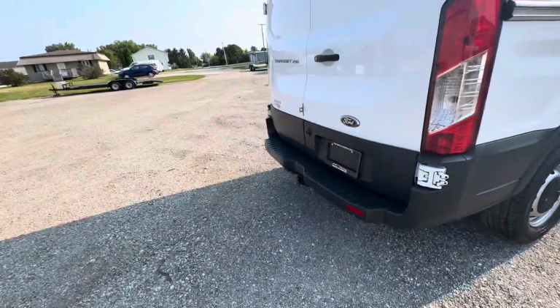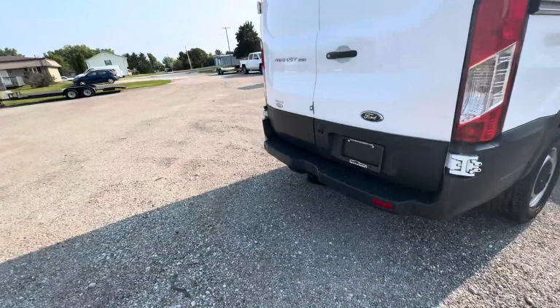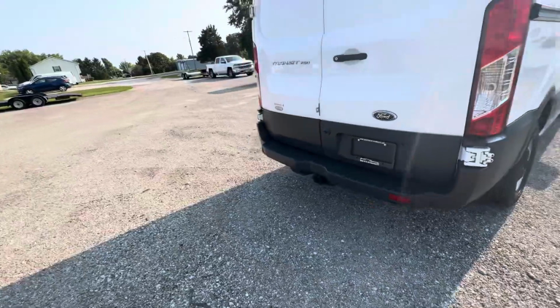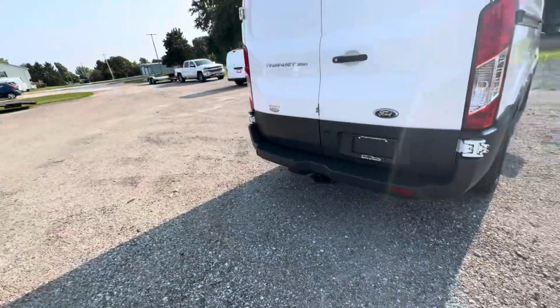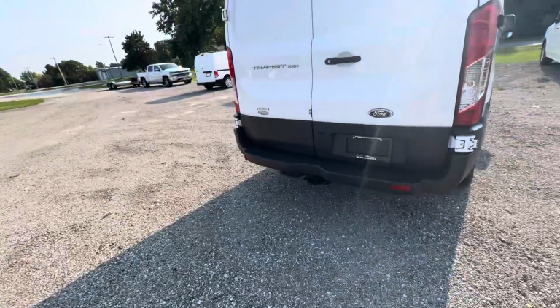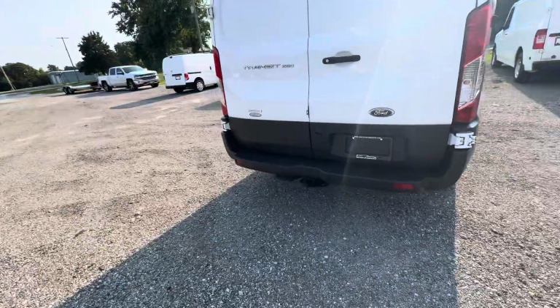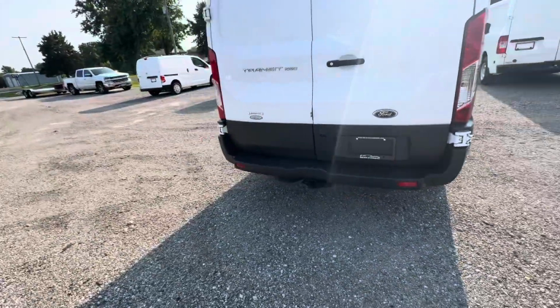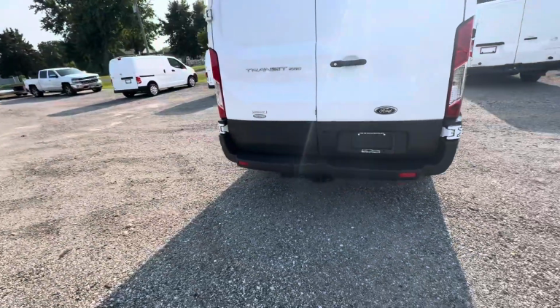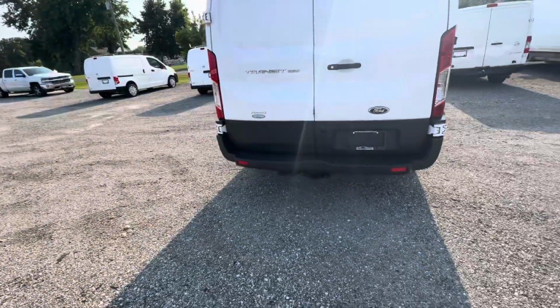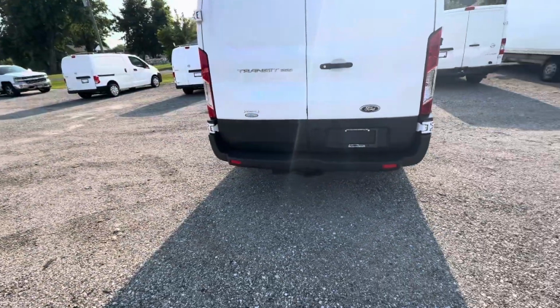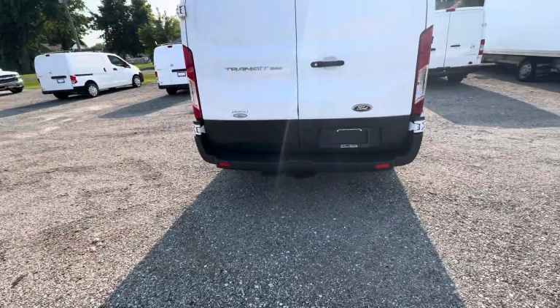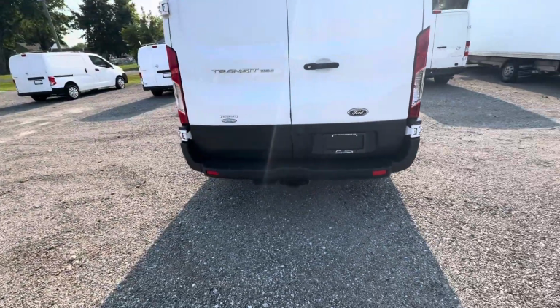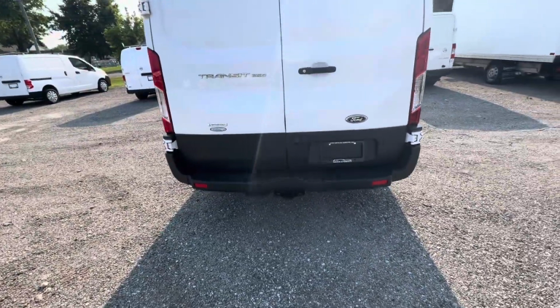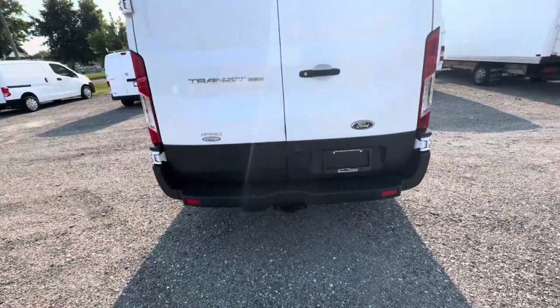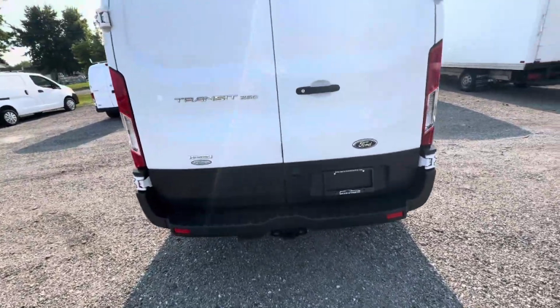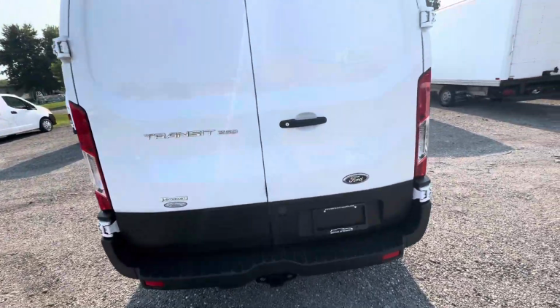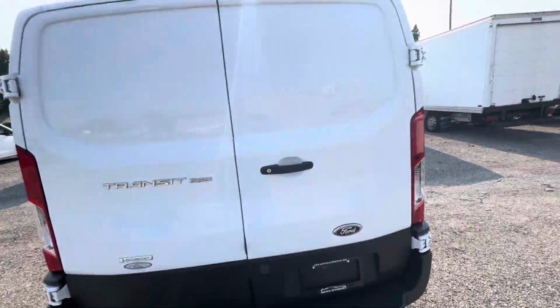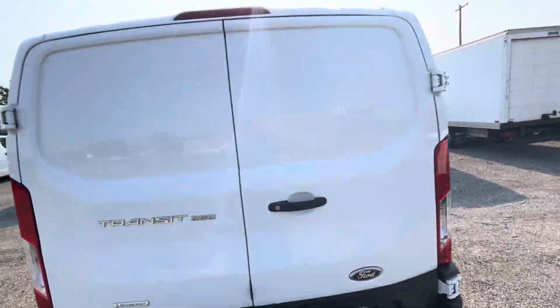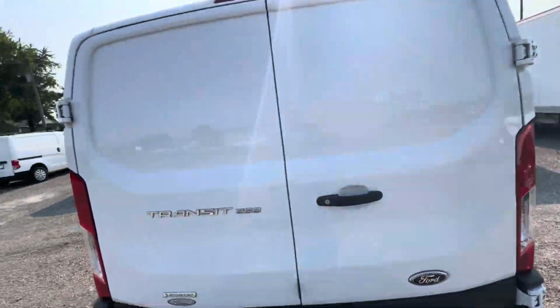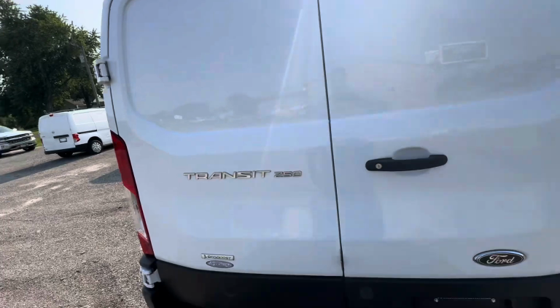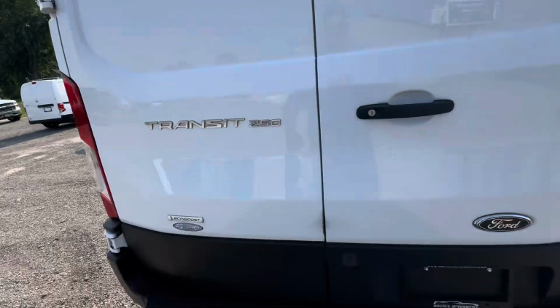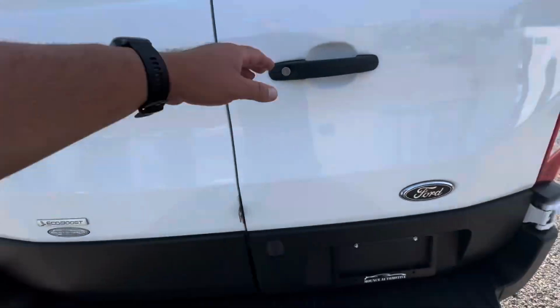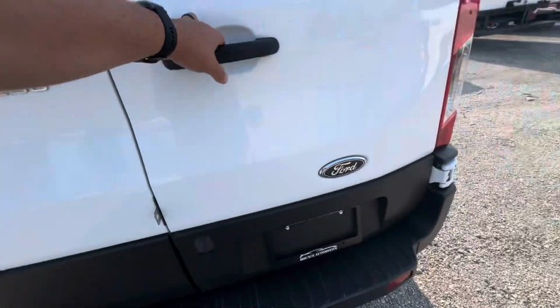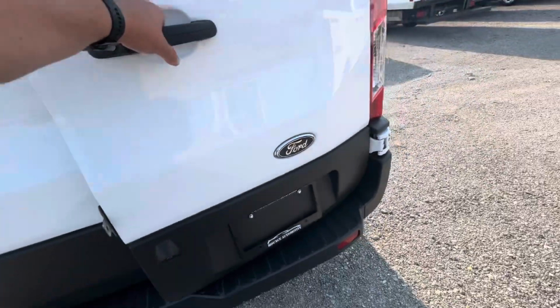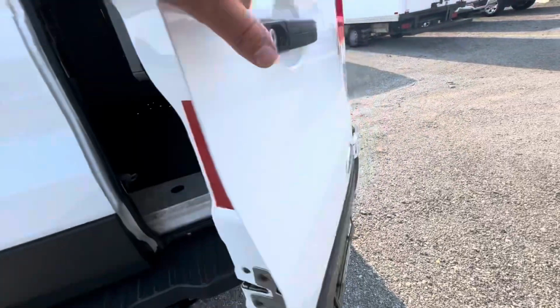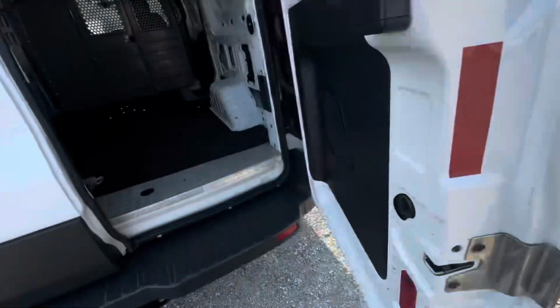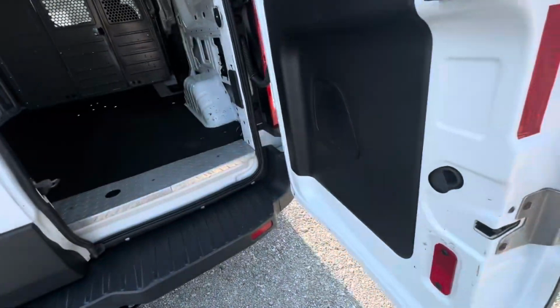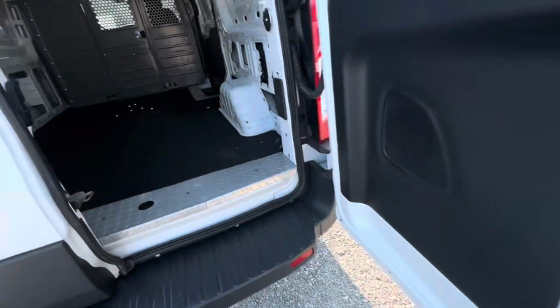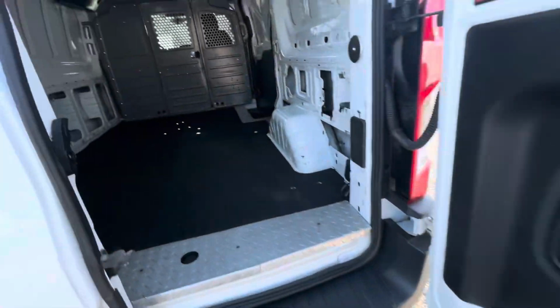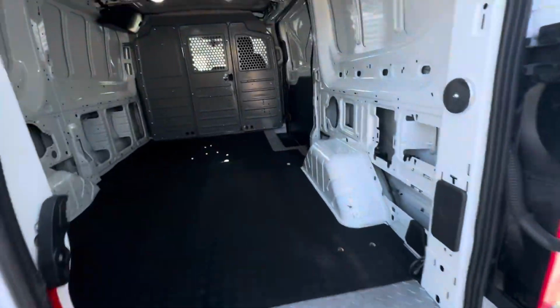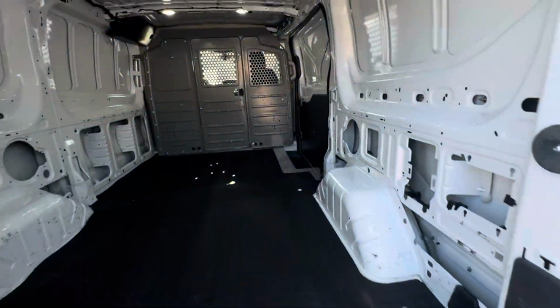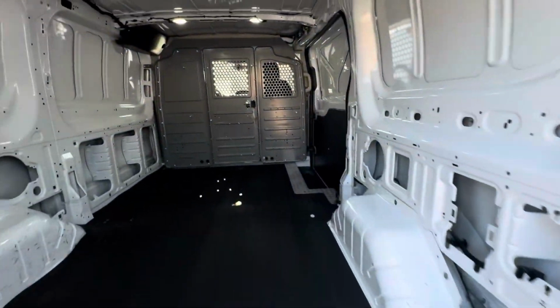You have a hitch on this and you also have a backup camera as well. Everything looks clean back here. Both doors do open up for you.